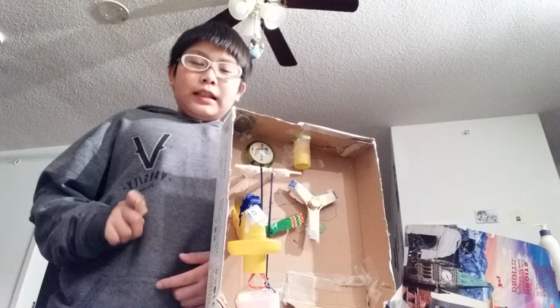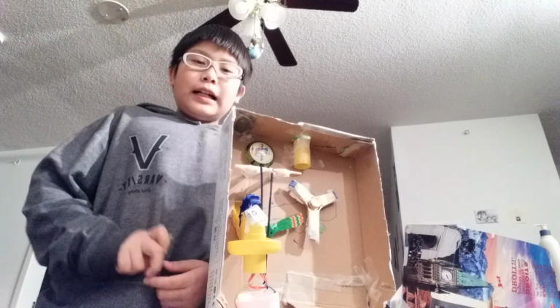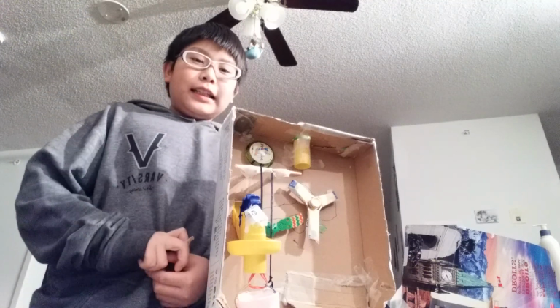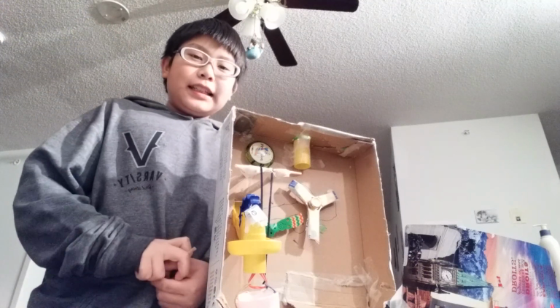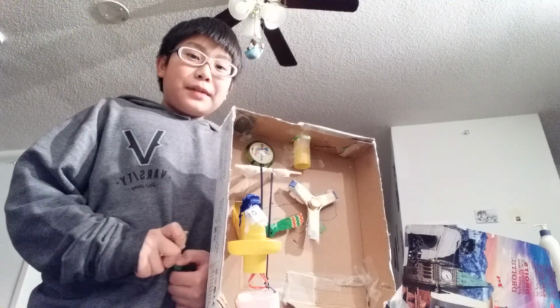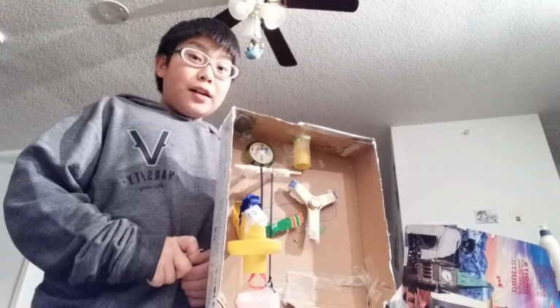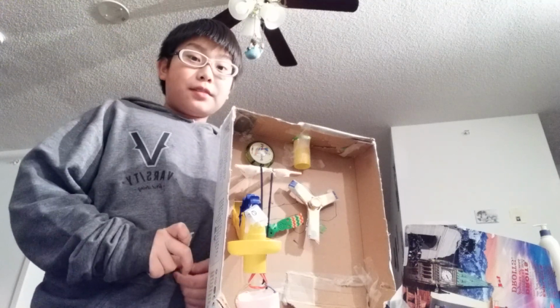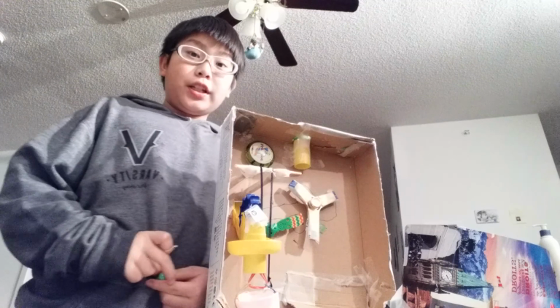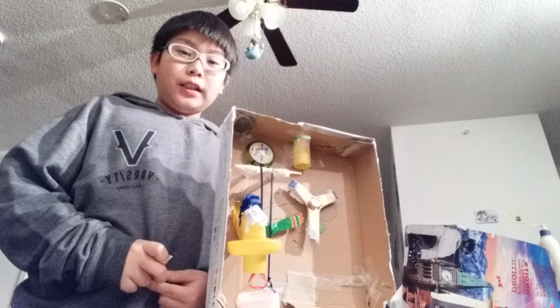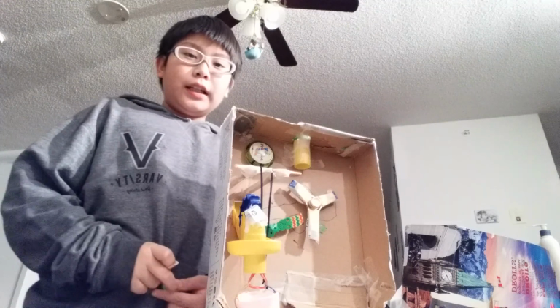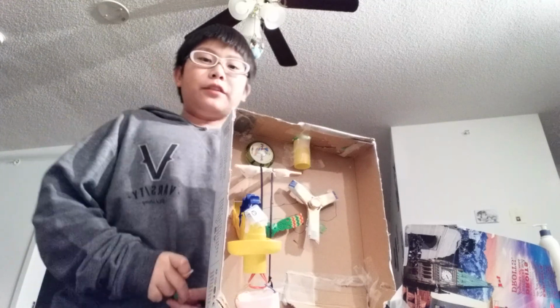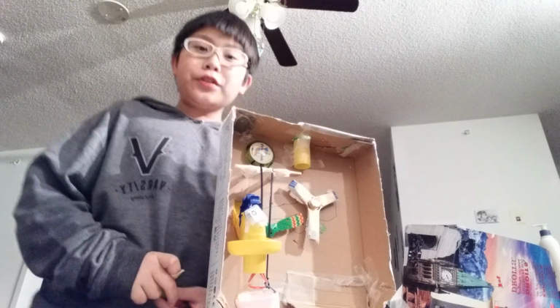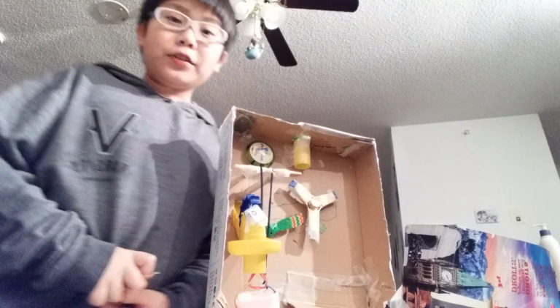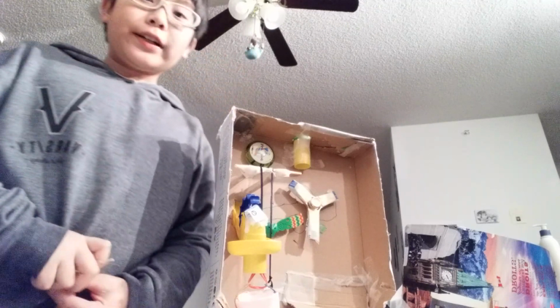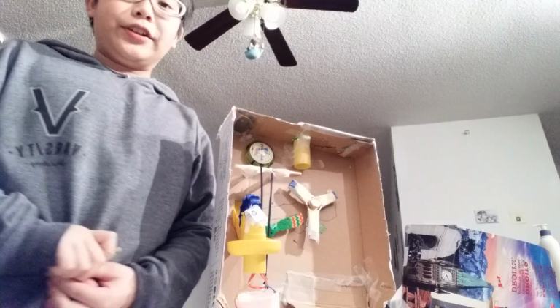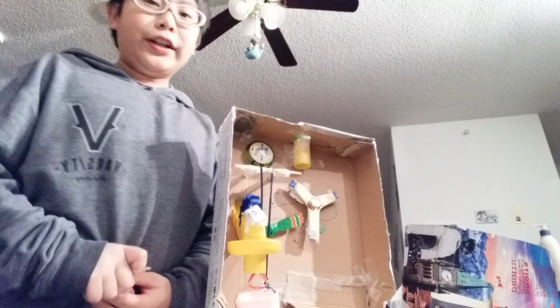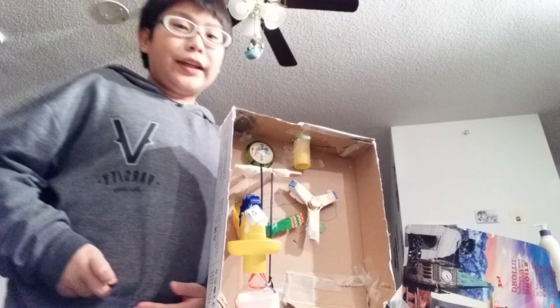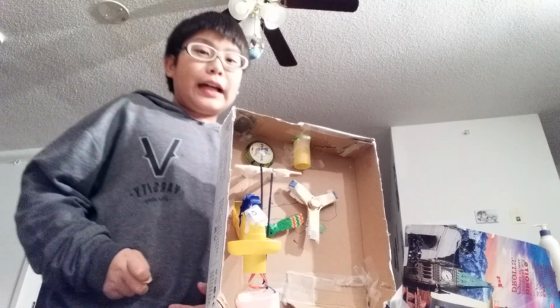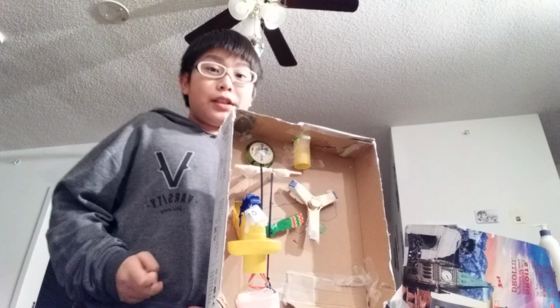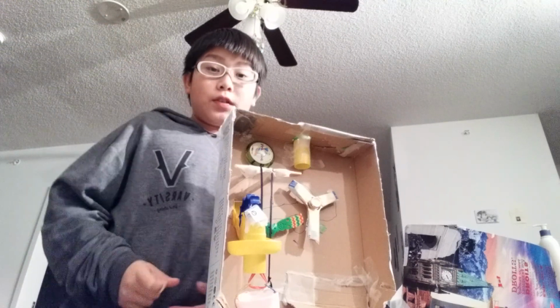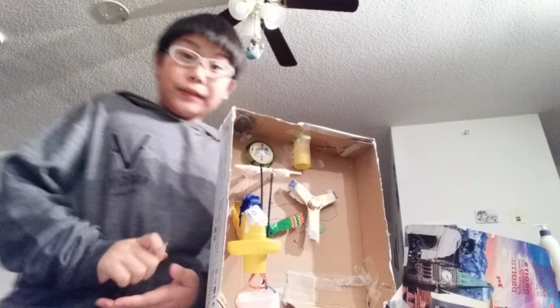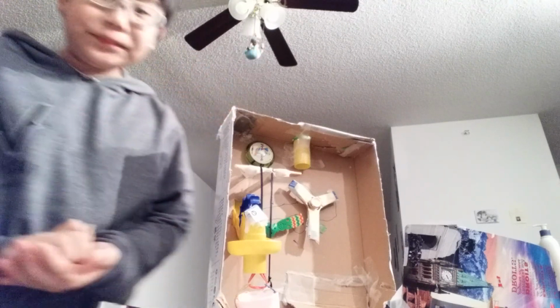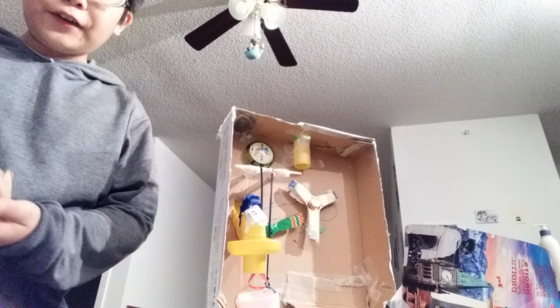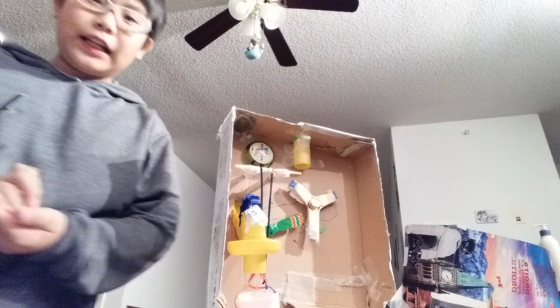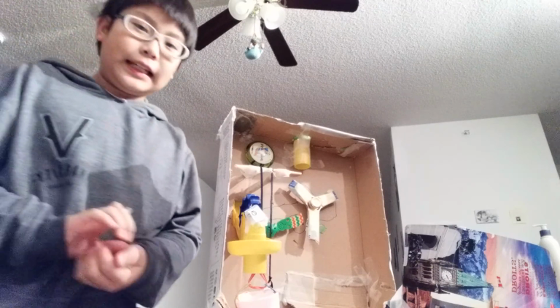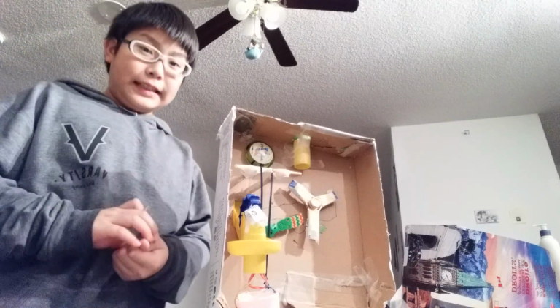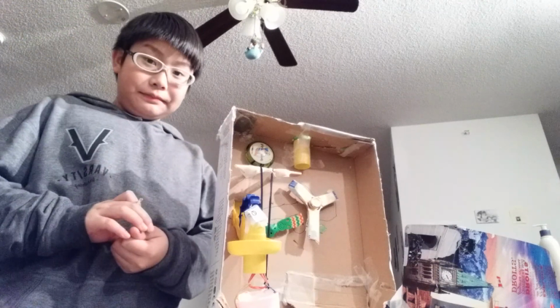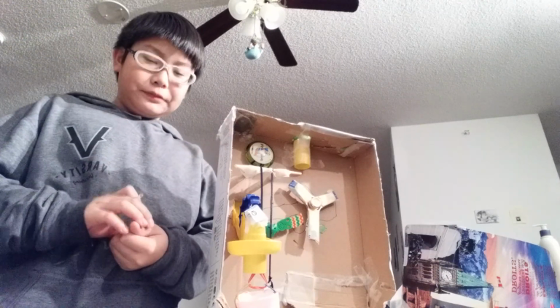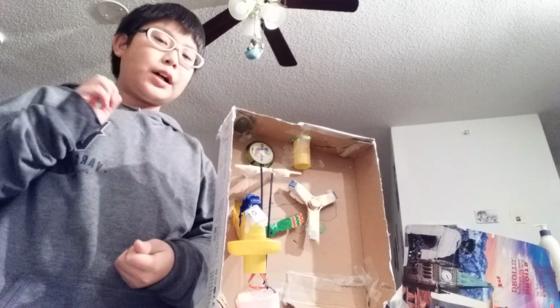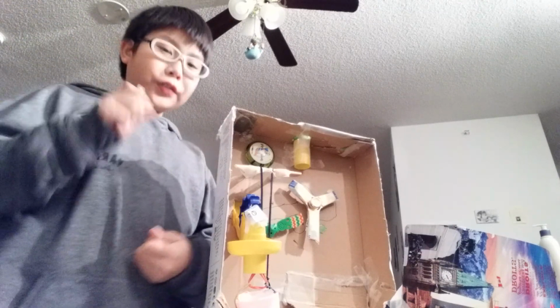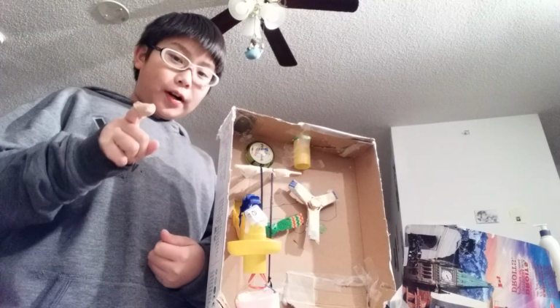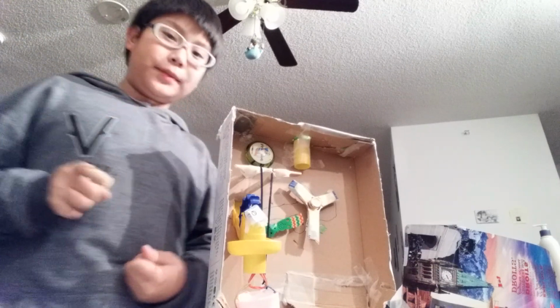Hi, this is my complex machine. It is a foosball score counter. It can count the score fairly and easily, which will cause no arguments.